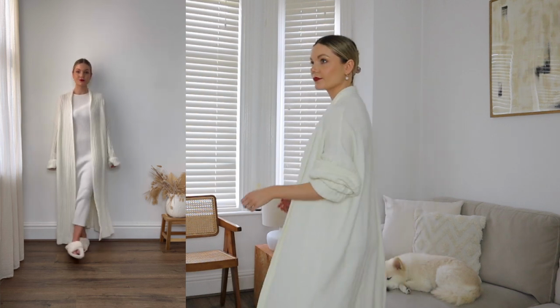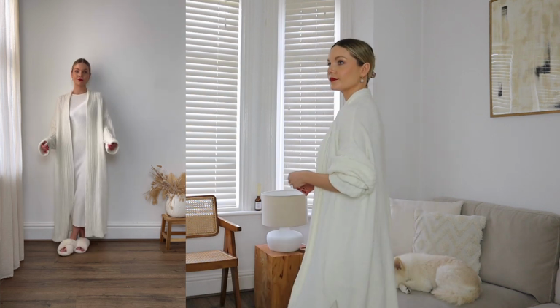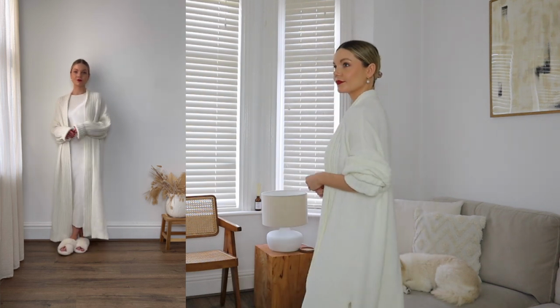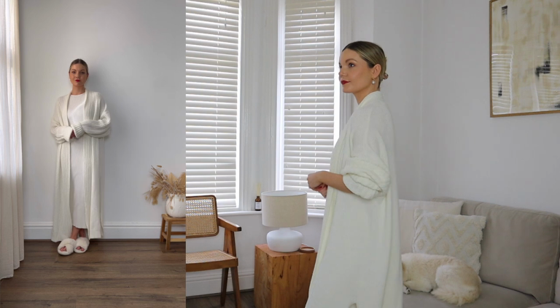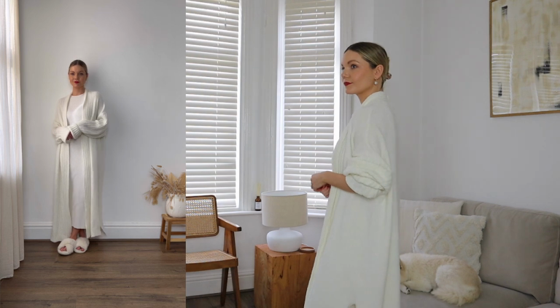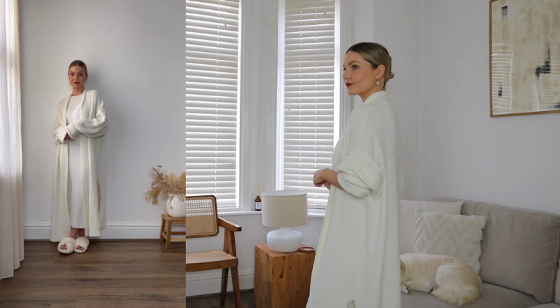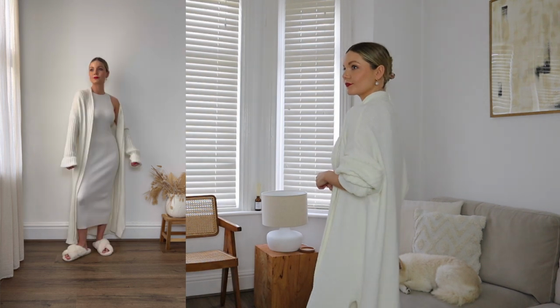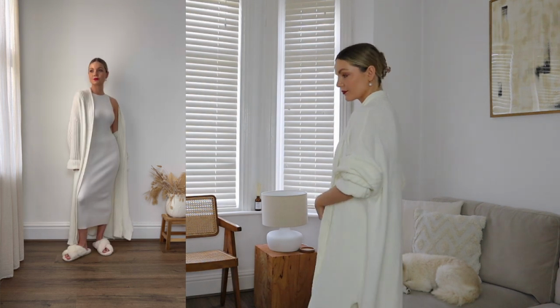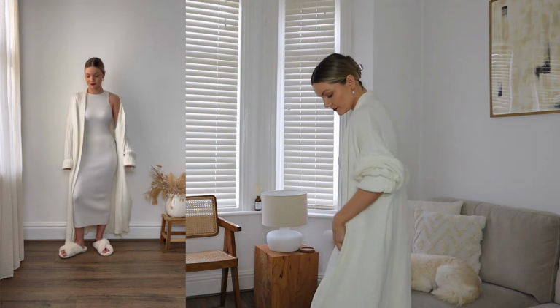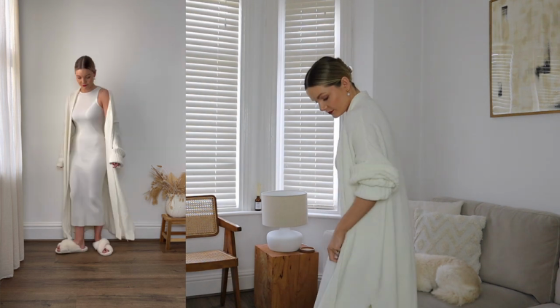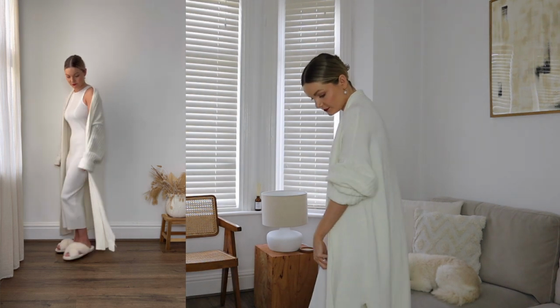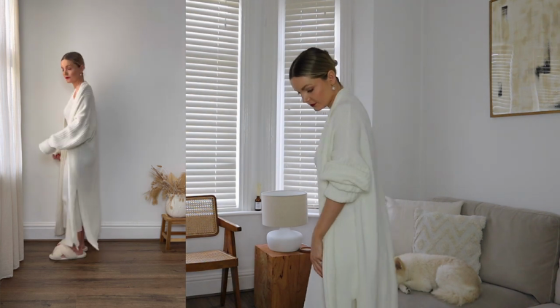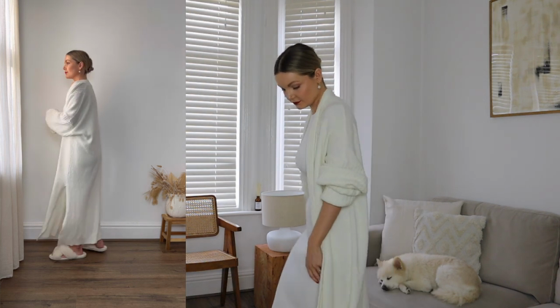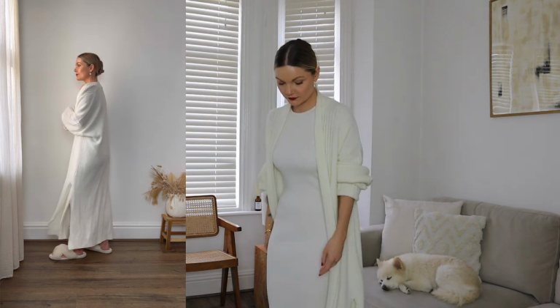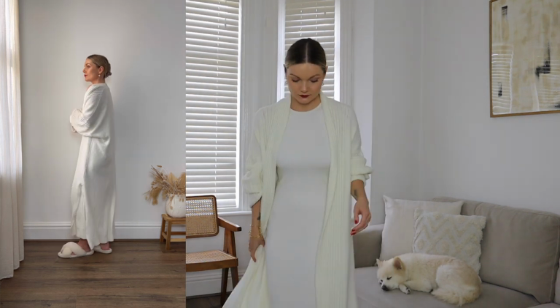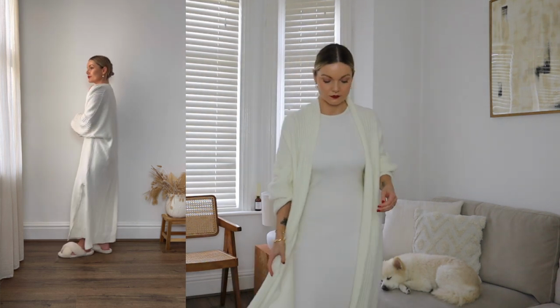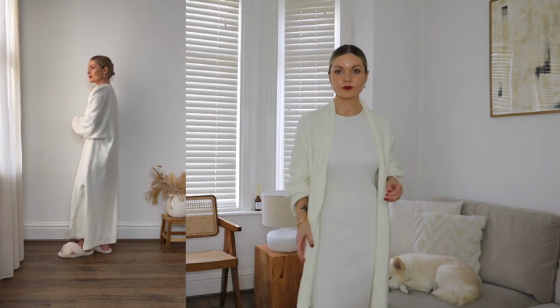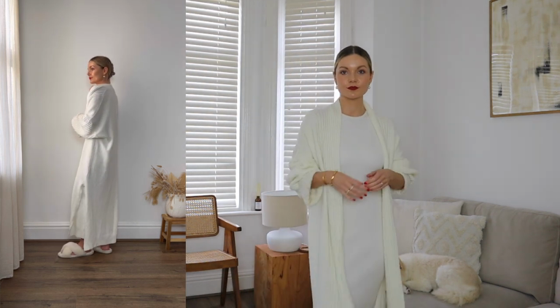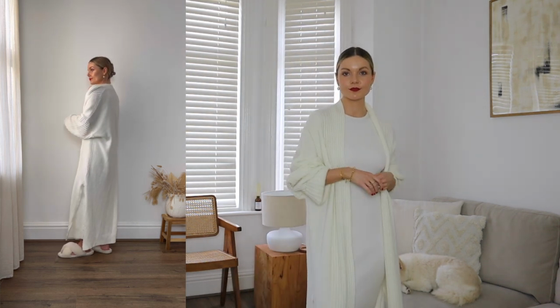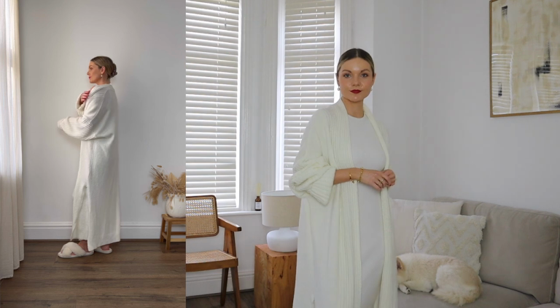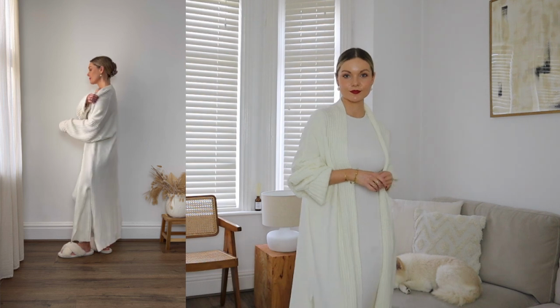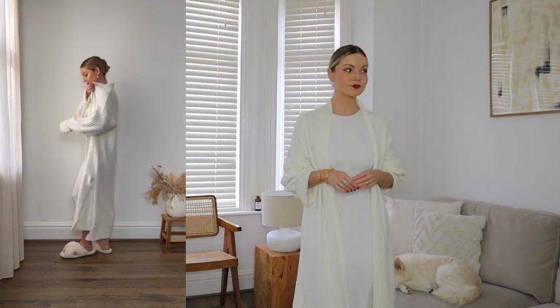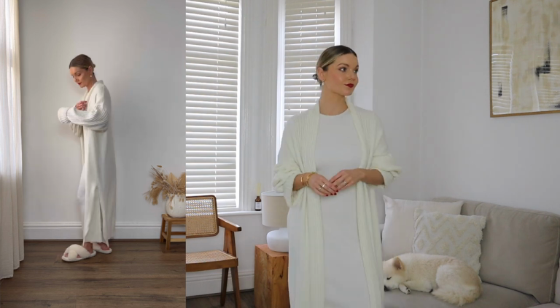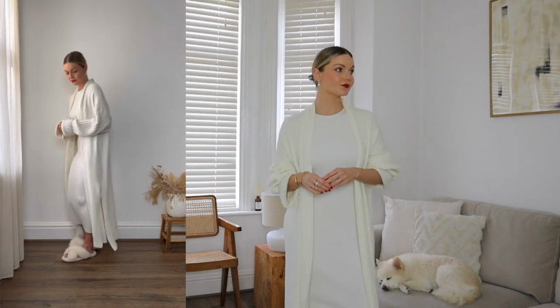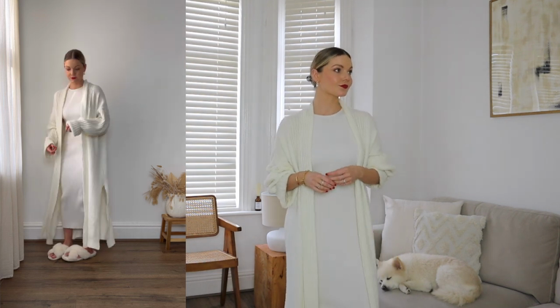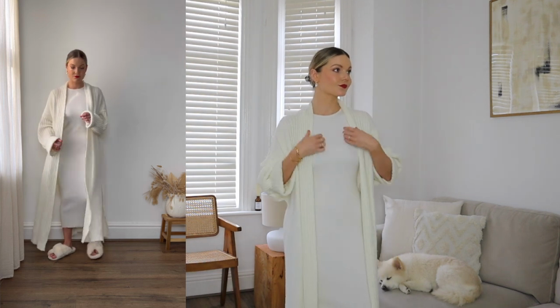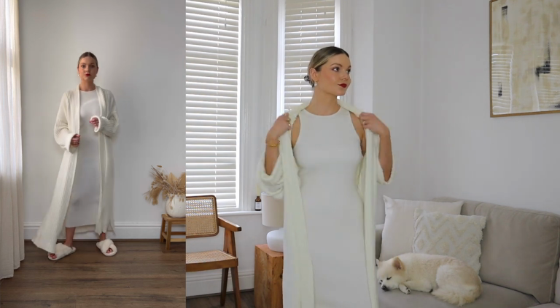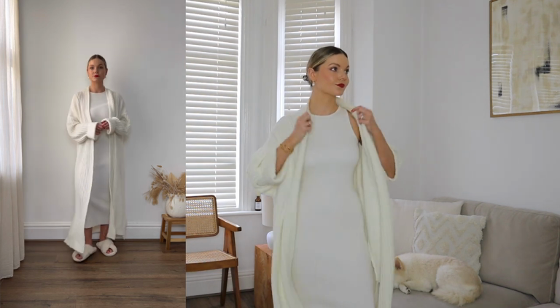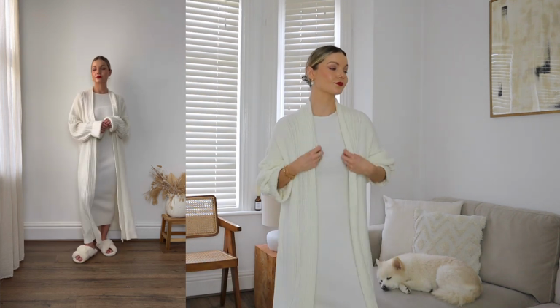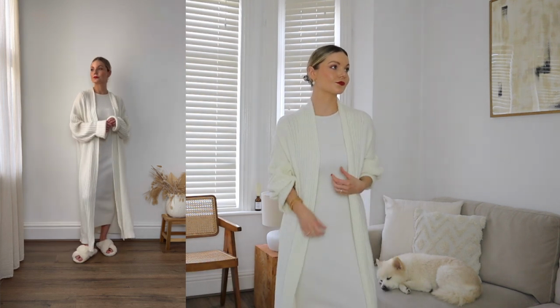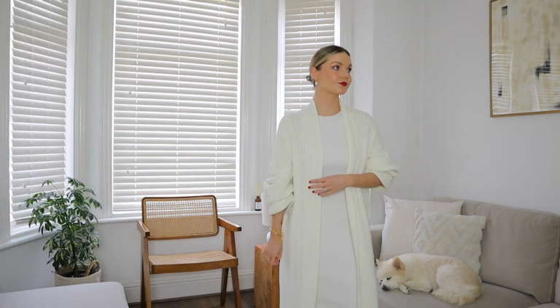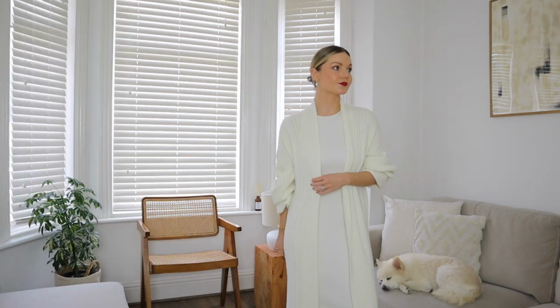So there we go — seven looks for Valentine's or future date nights with your loved one or friends. Let me know your favourites below, and I hope you have a lovely Valentine's Day, whatever you have planned.